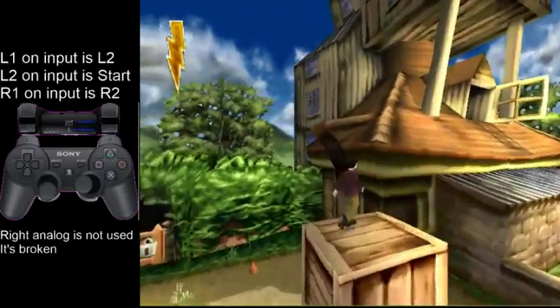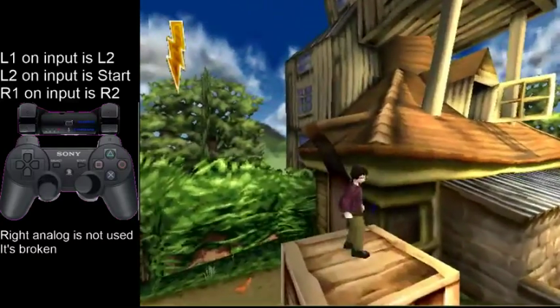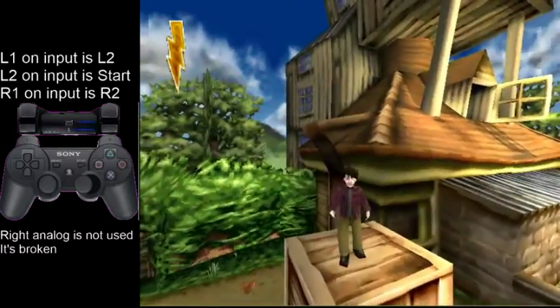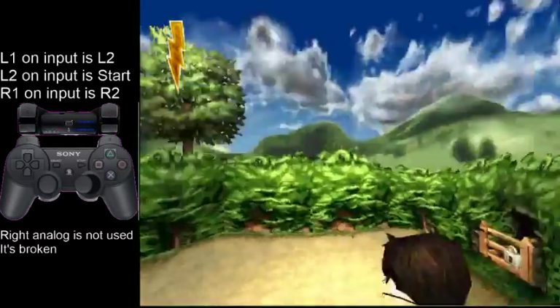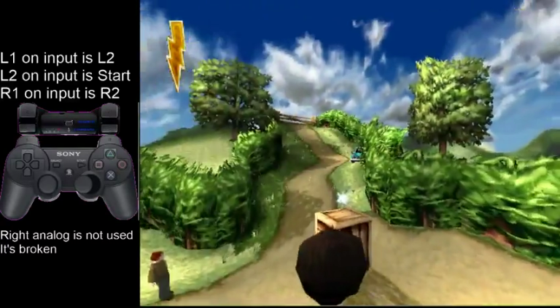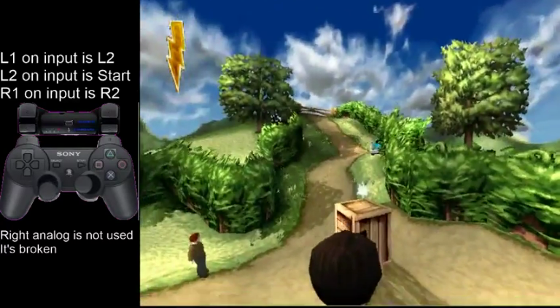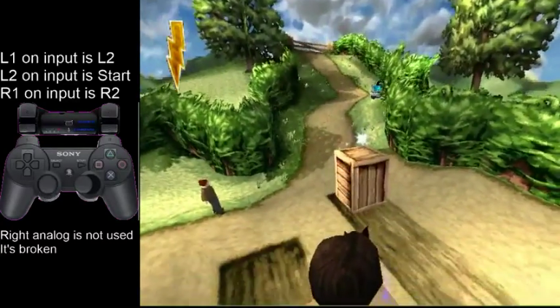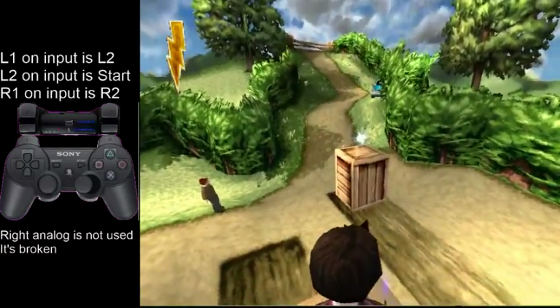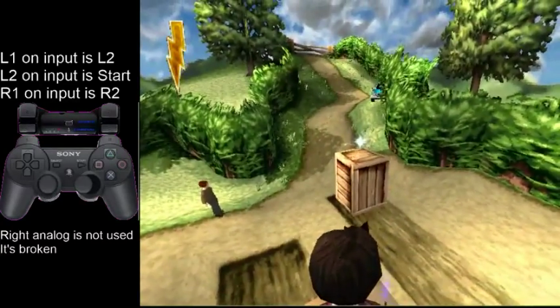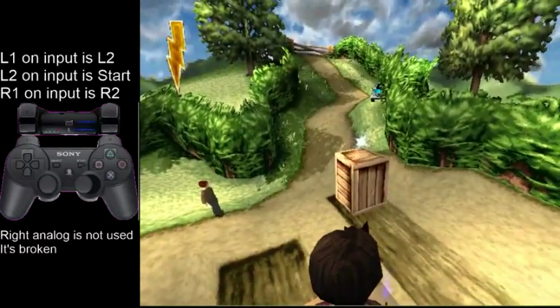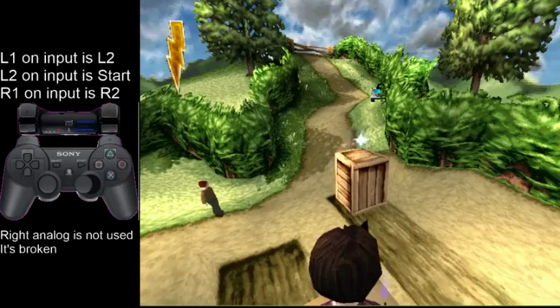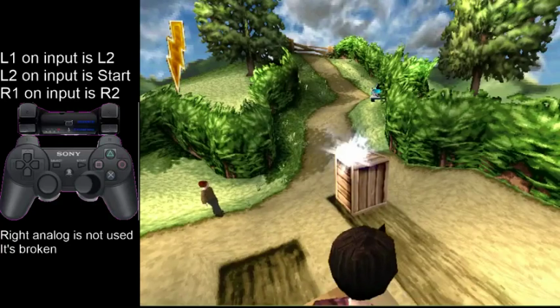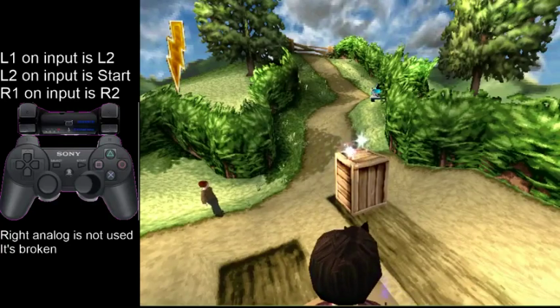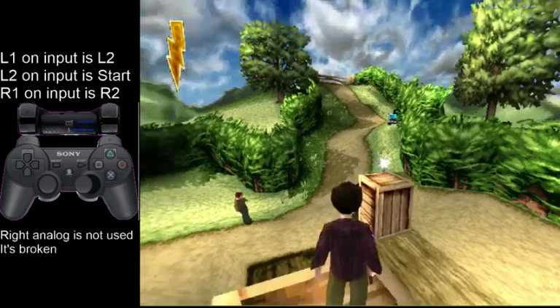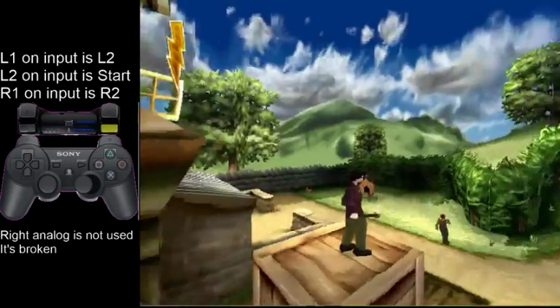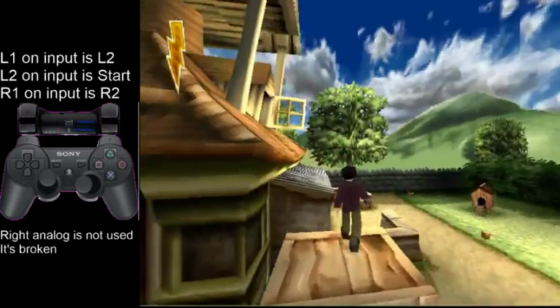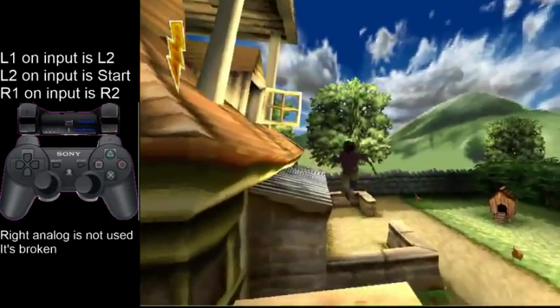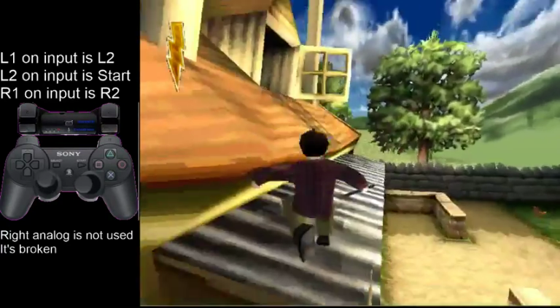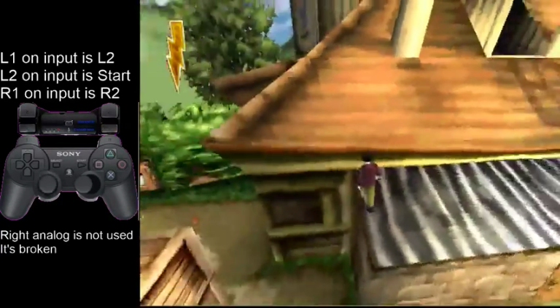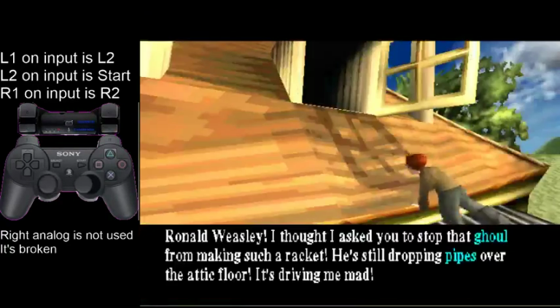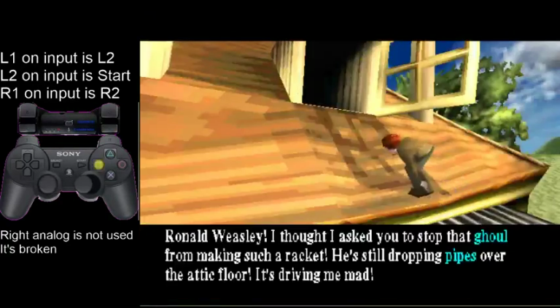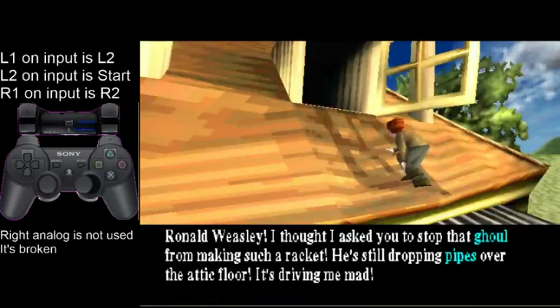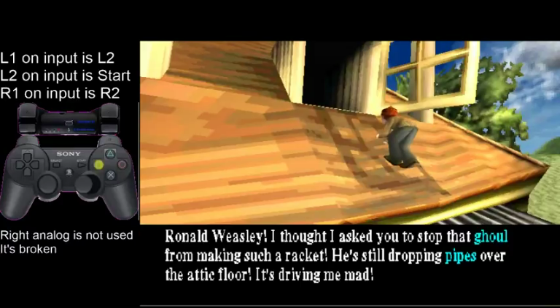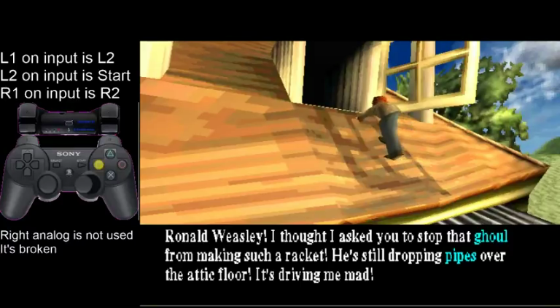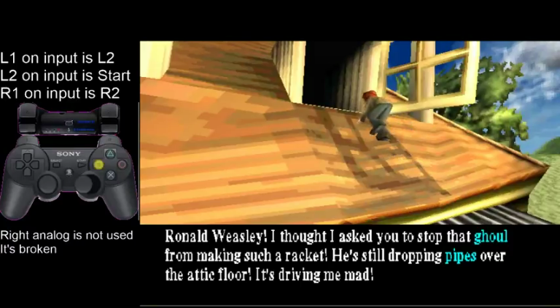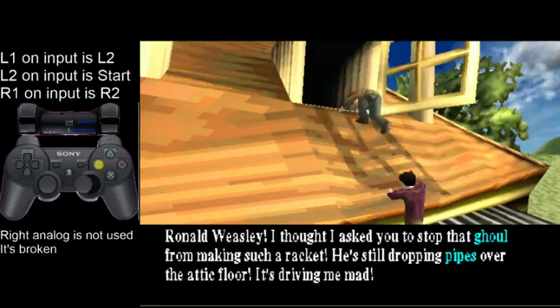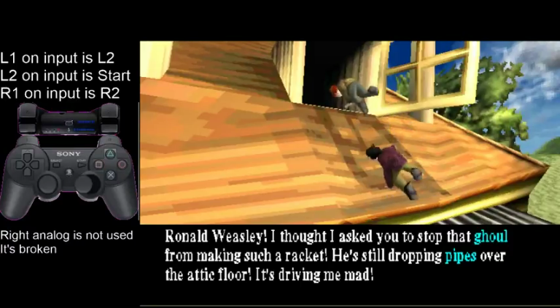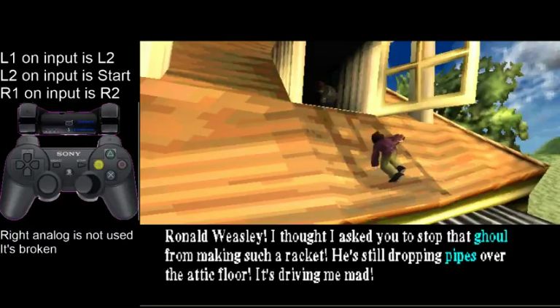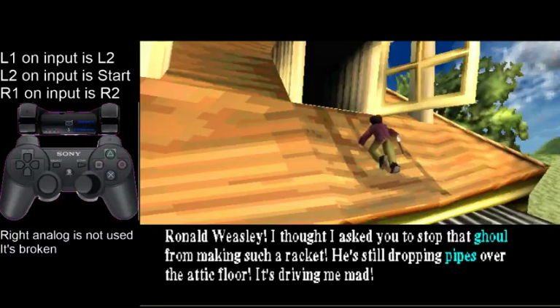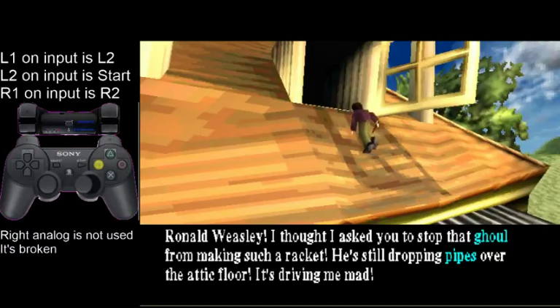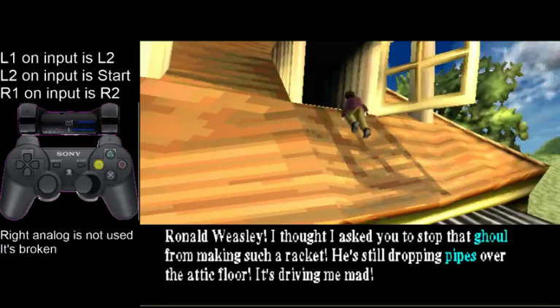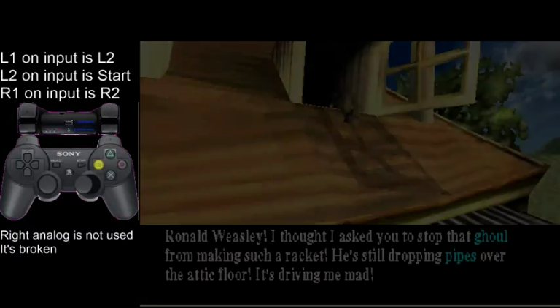Turn around, go into first person mode, hit this one around about the top there, and get onto the roof. You want to stay on the side of the roof so that you trigger the cutscene.